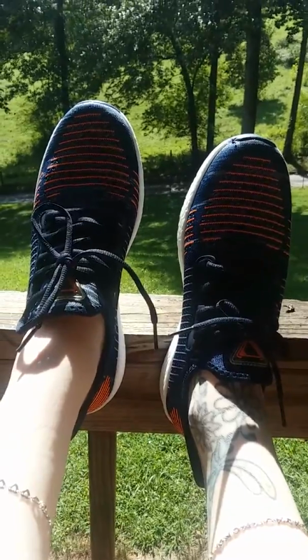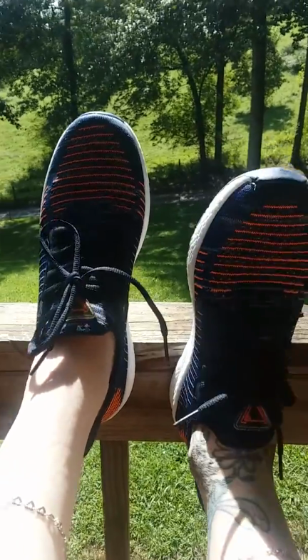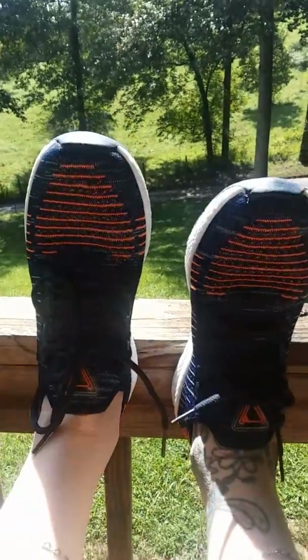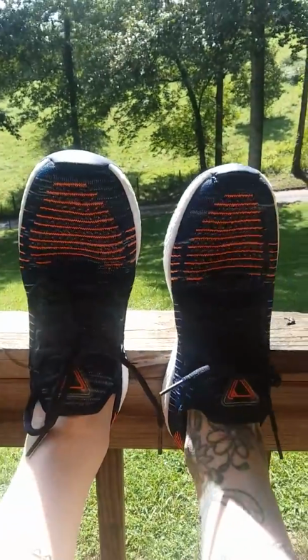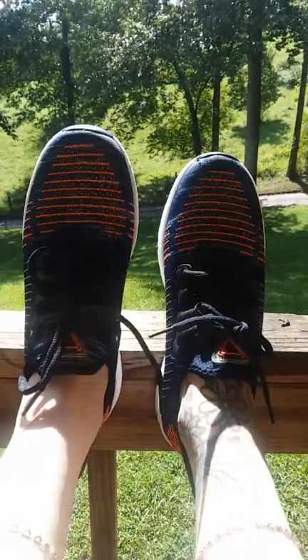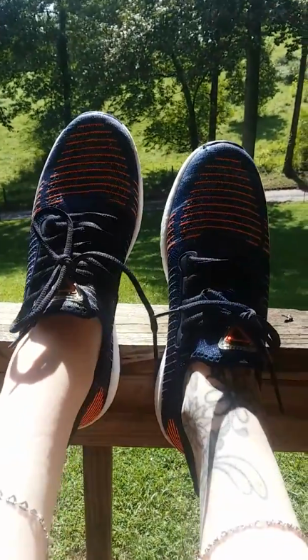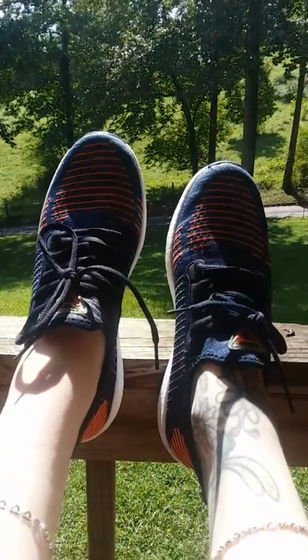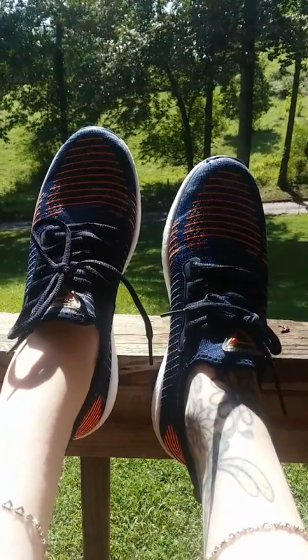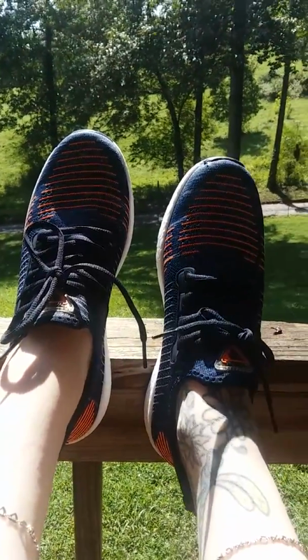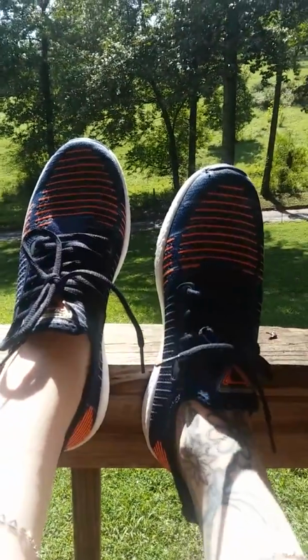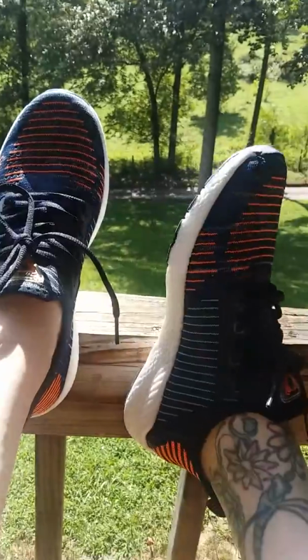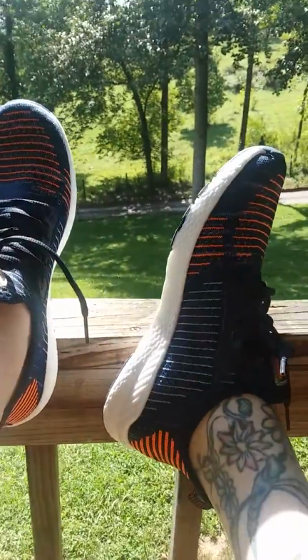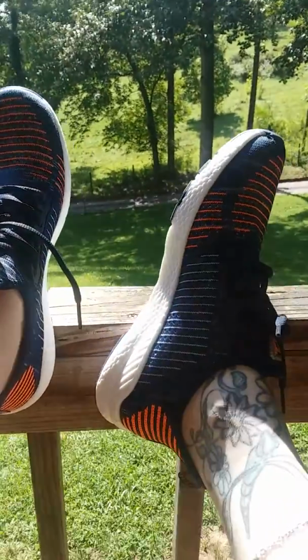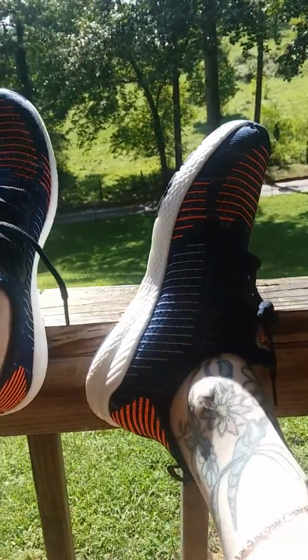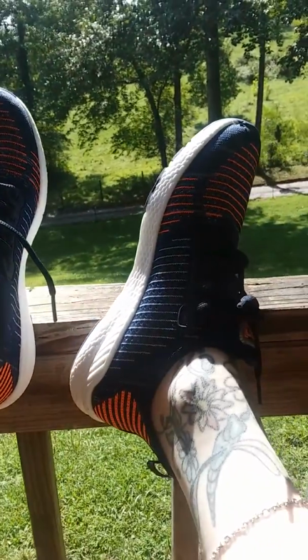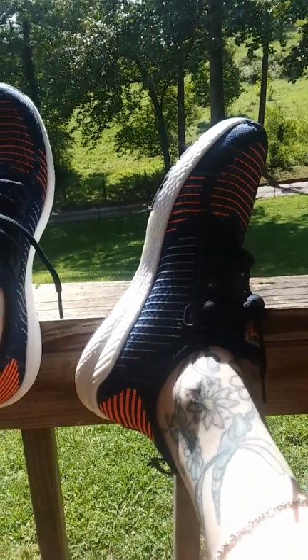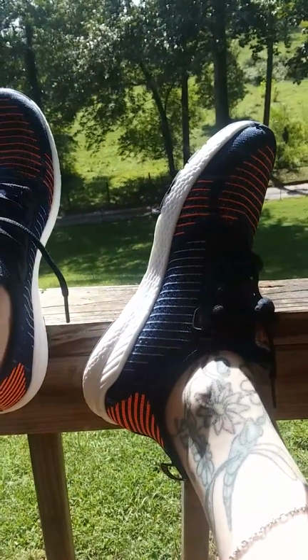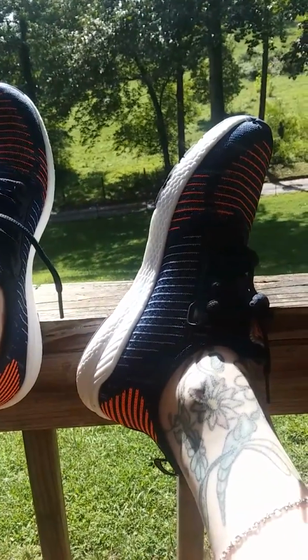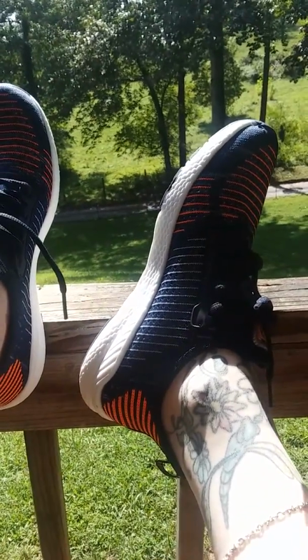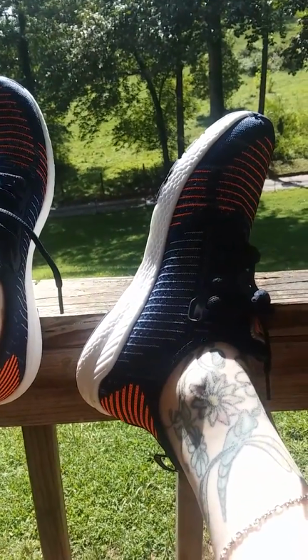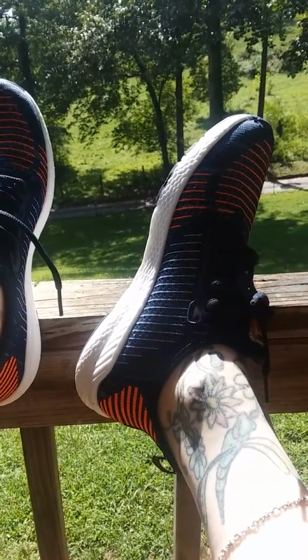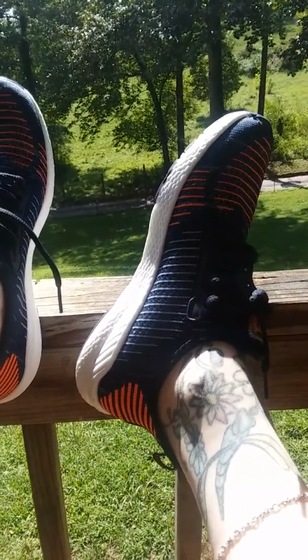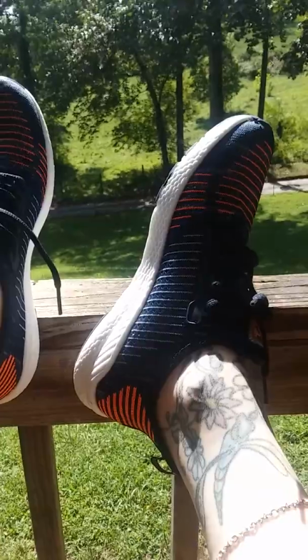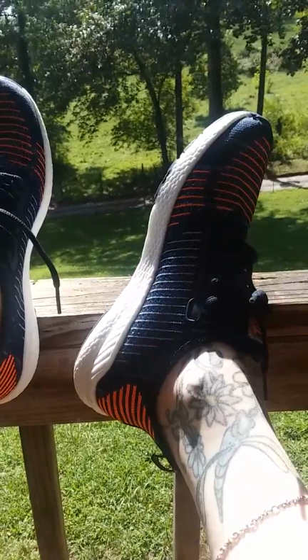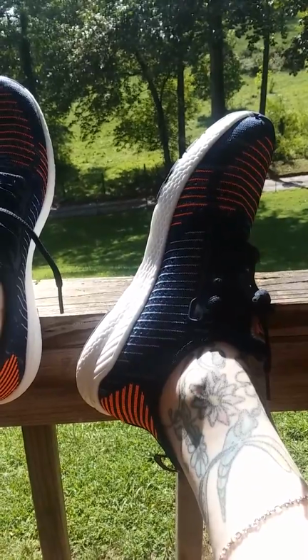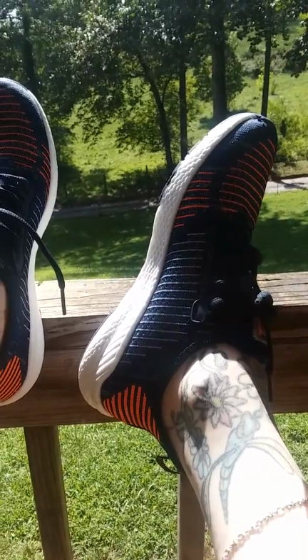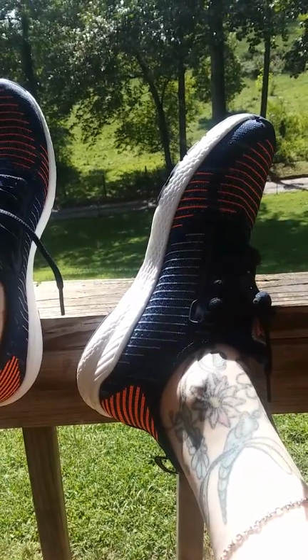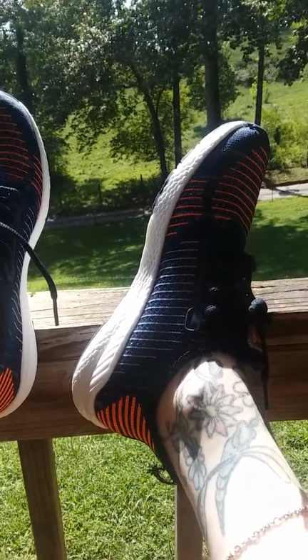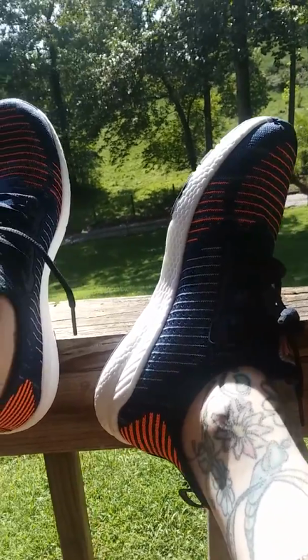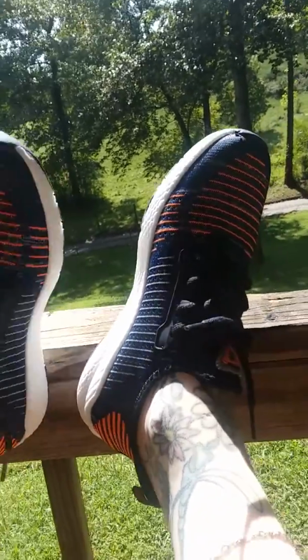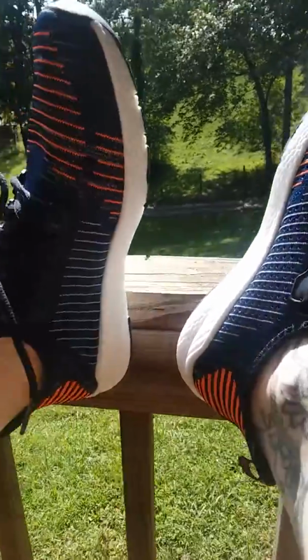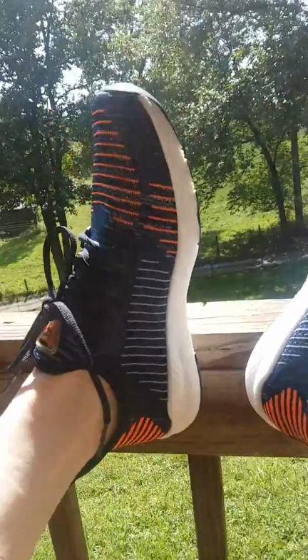Hi guys, it's me Amy from Amy and Erin's Real Life Reviews. Today I want to show you these super cute shoes from Biego. They're available on Amazon and they are even available in half sizes if you want to check them out.